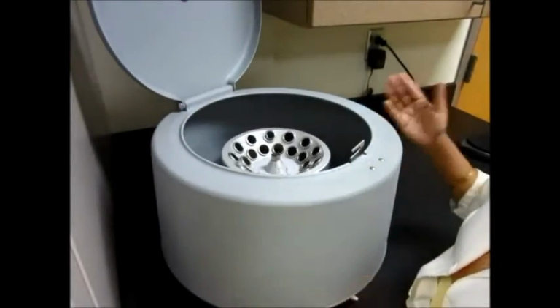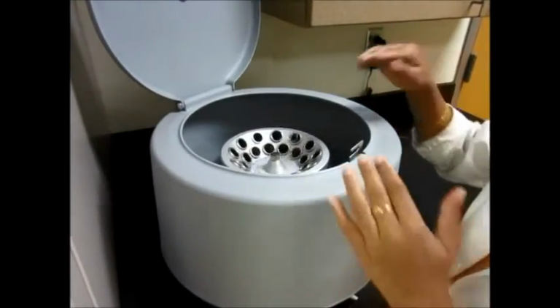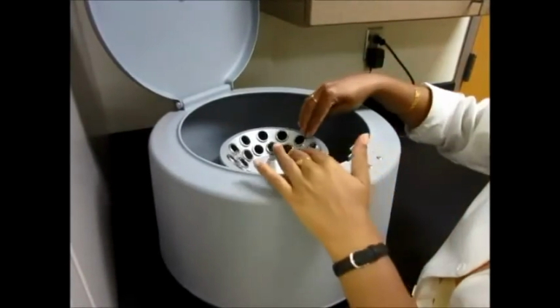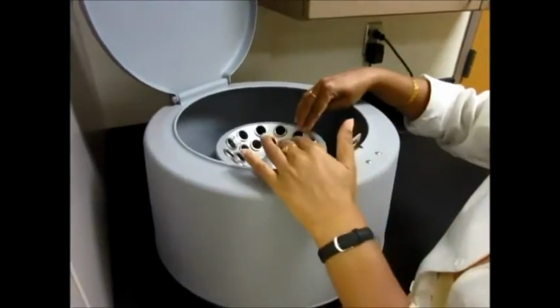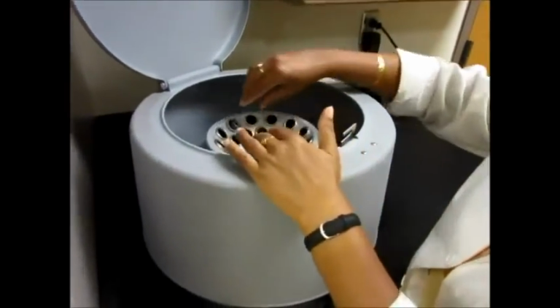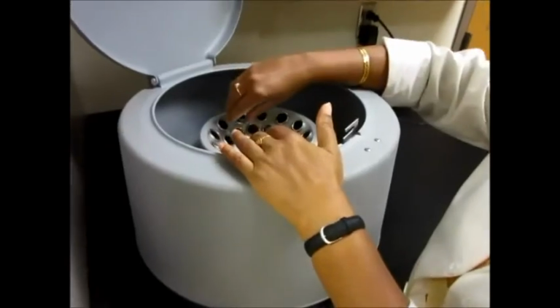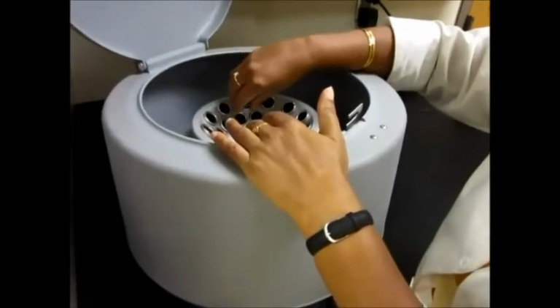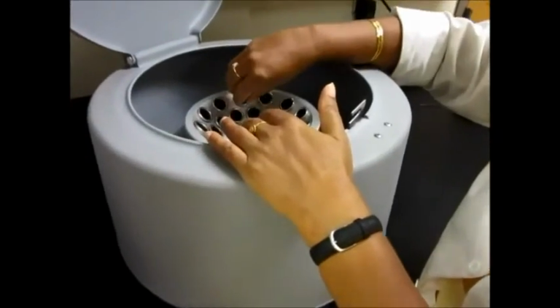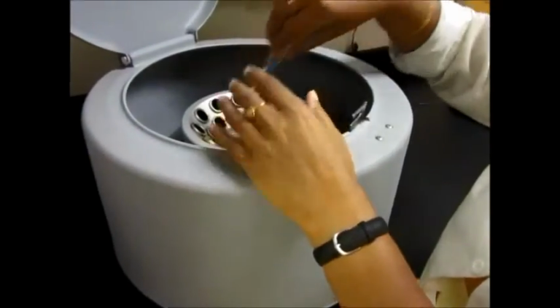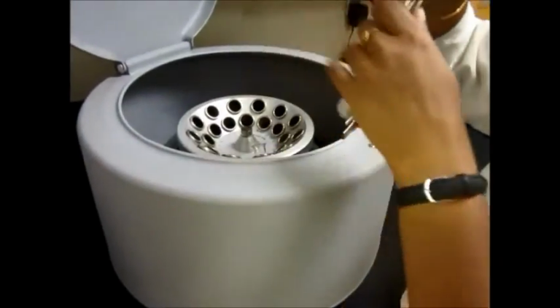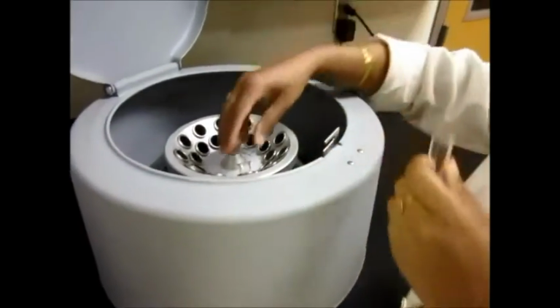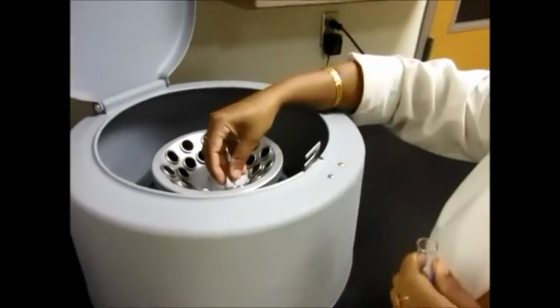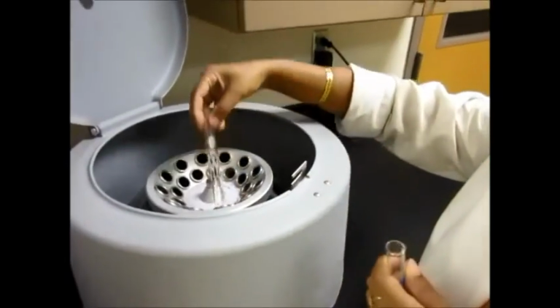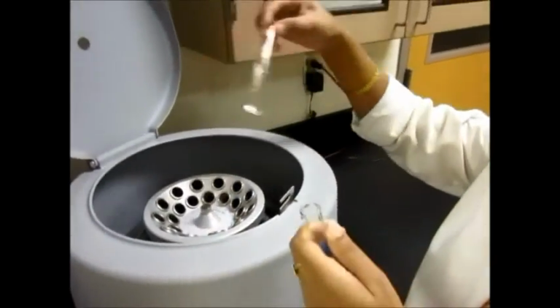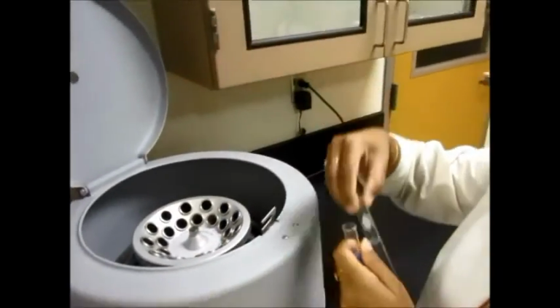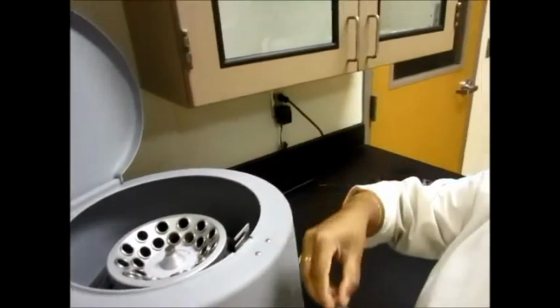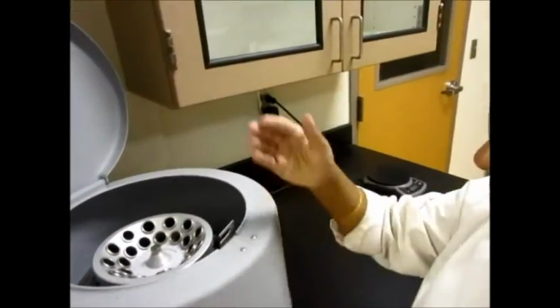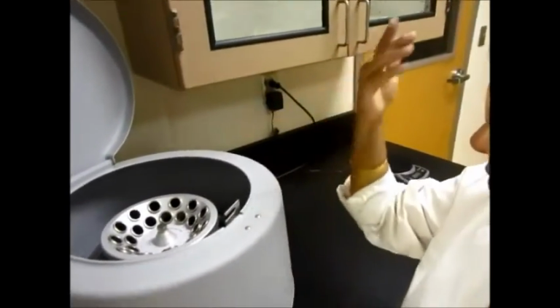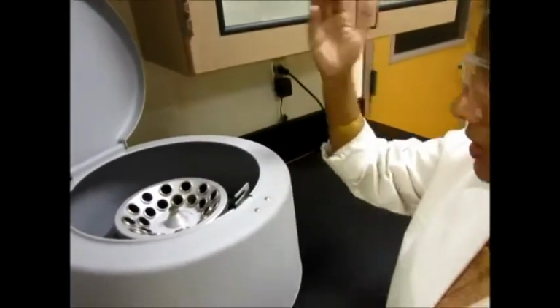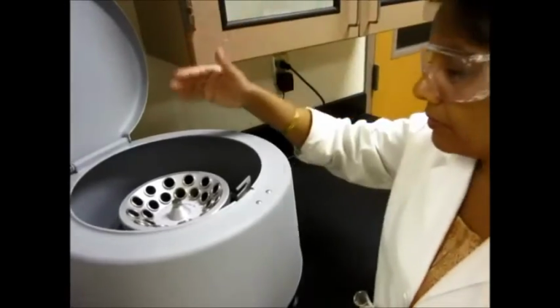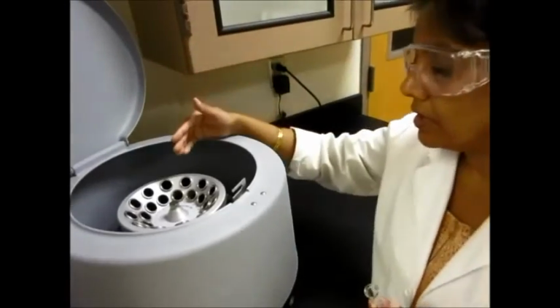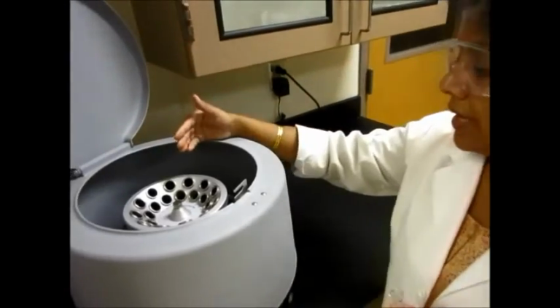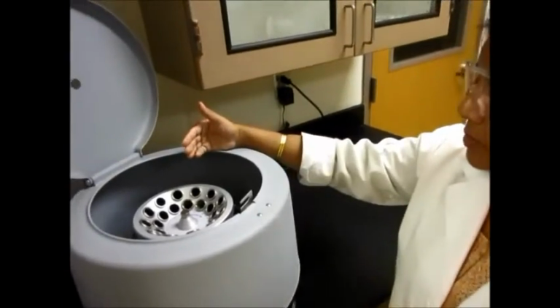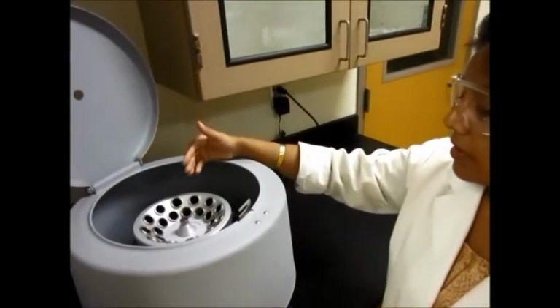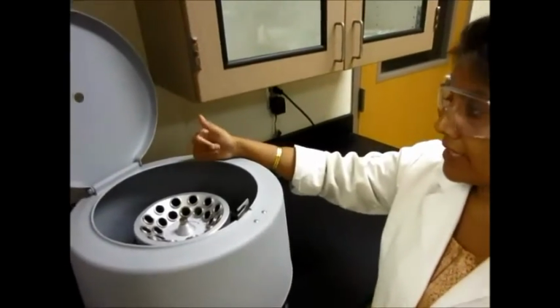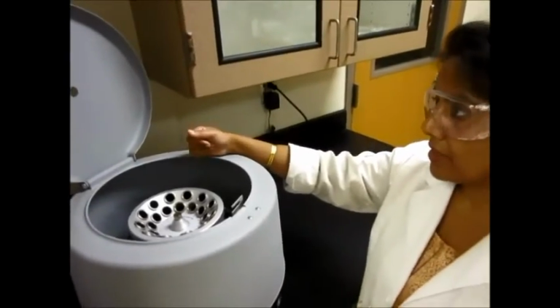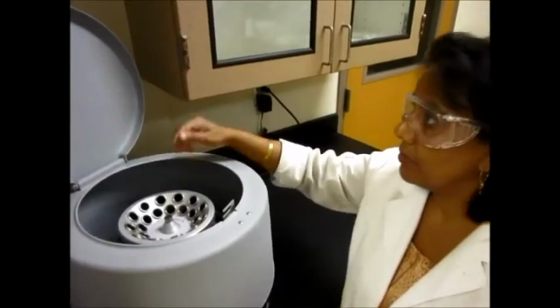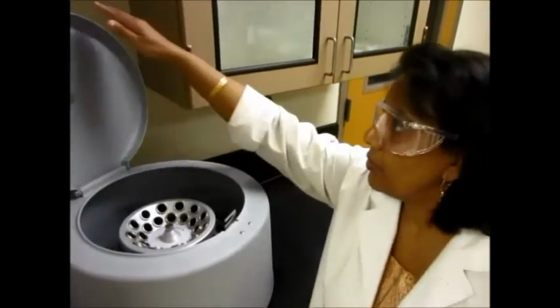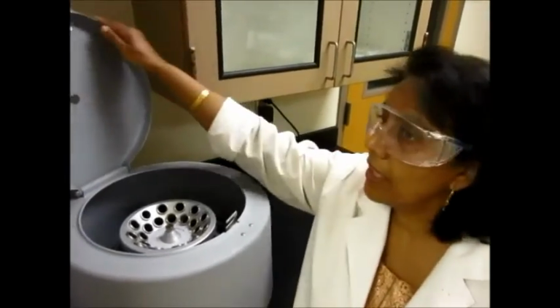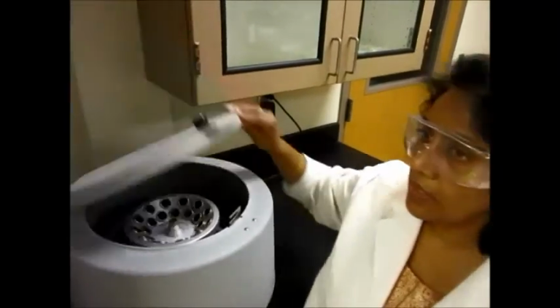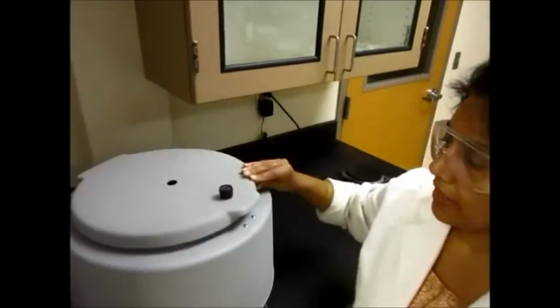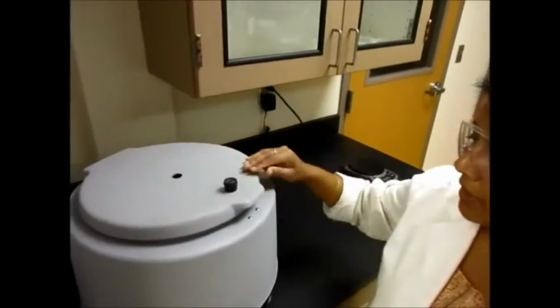Now we can take our test tubes out. If both of them belong to you, take yours out; if not, whoever else is working on it can take theirs out too. Once you're done, close the lid and you are done.